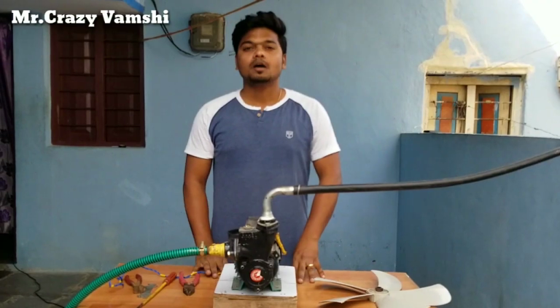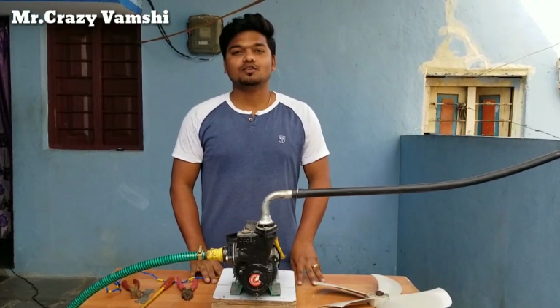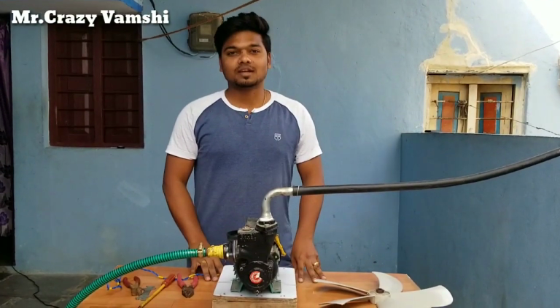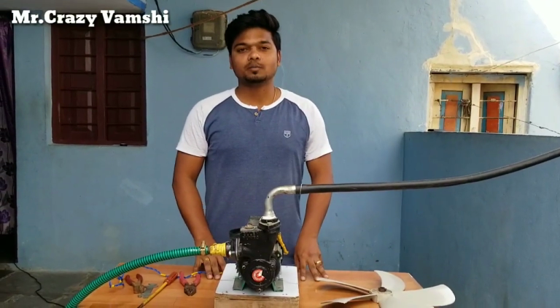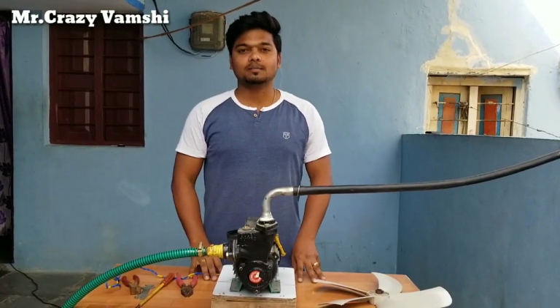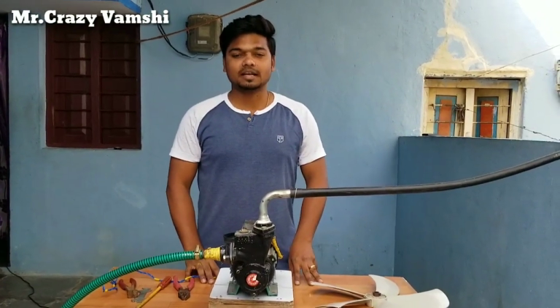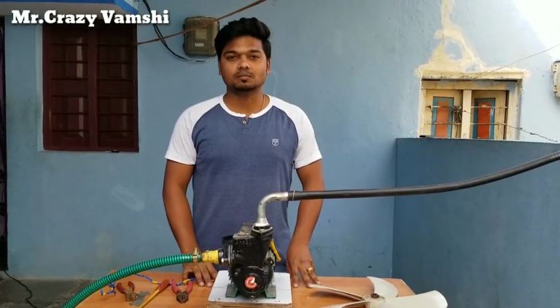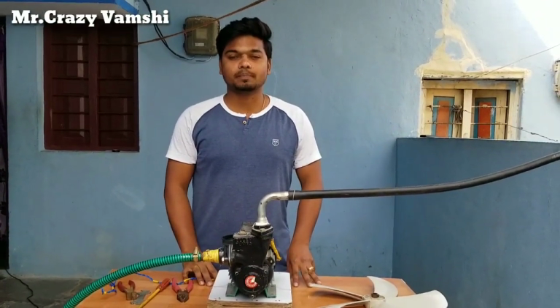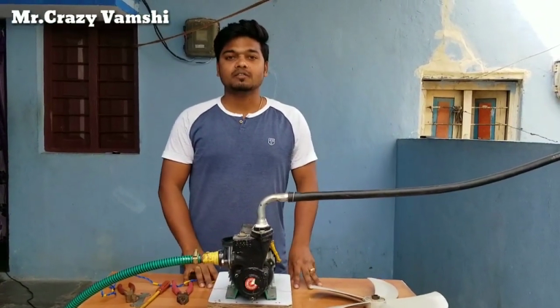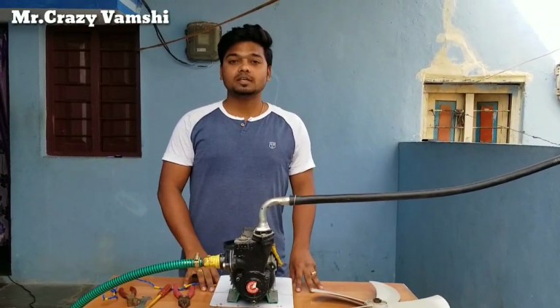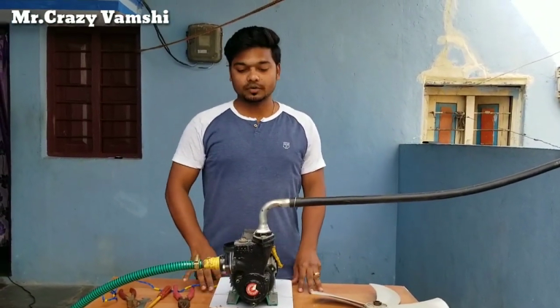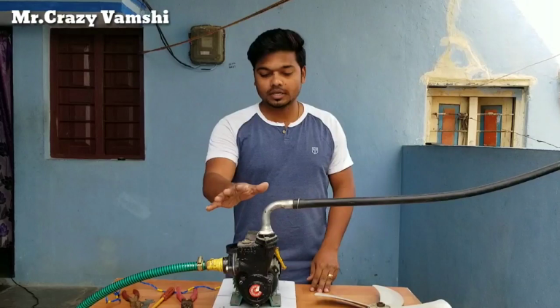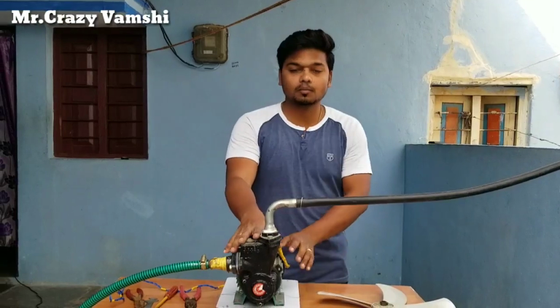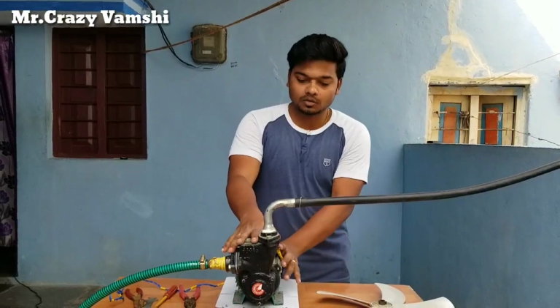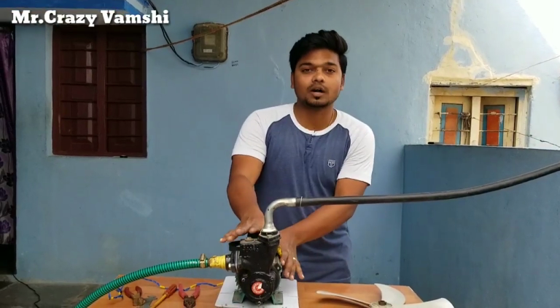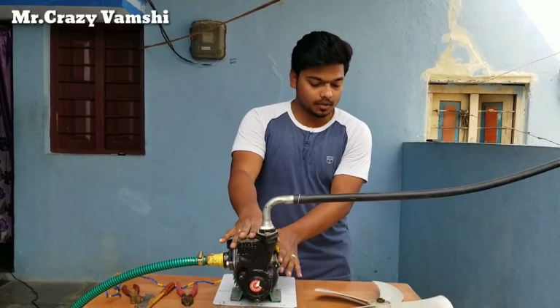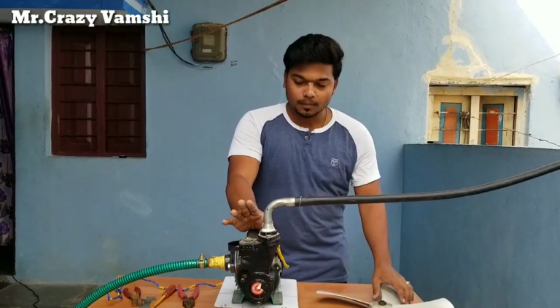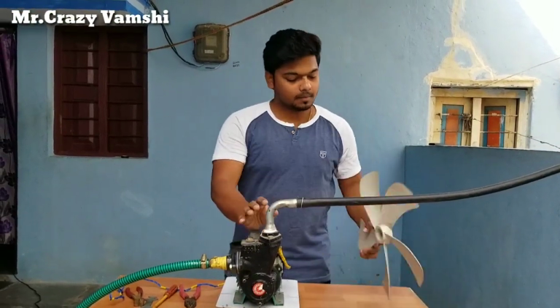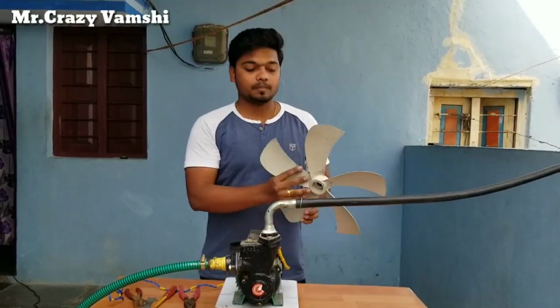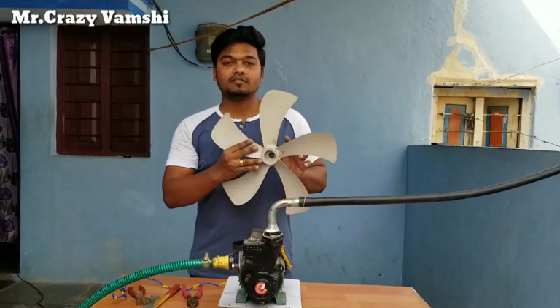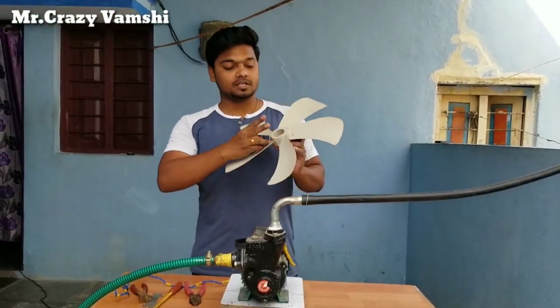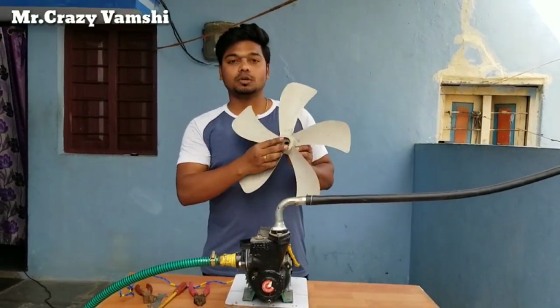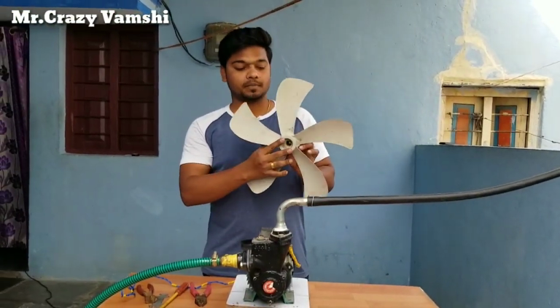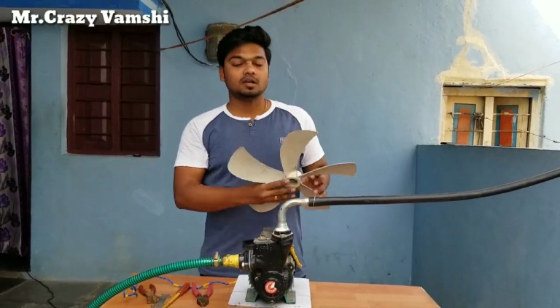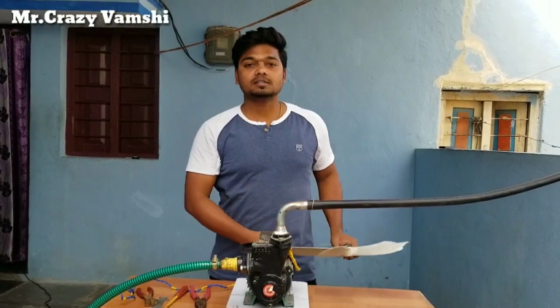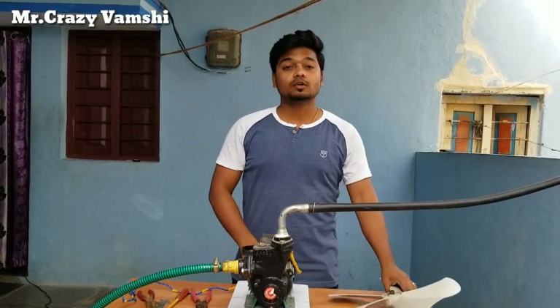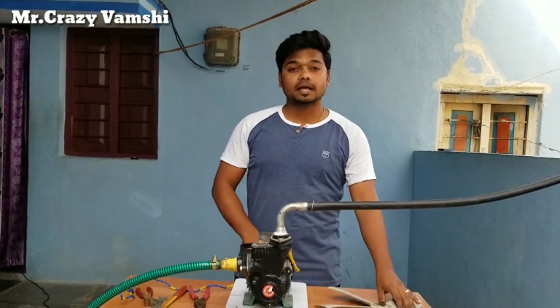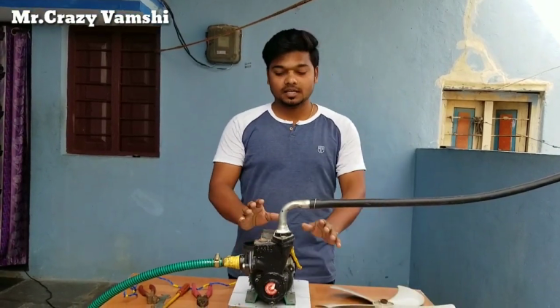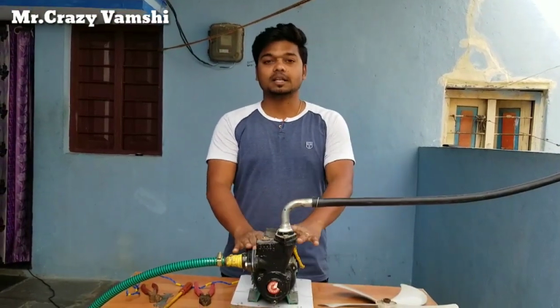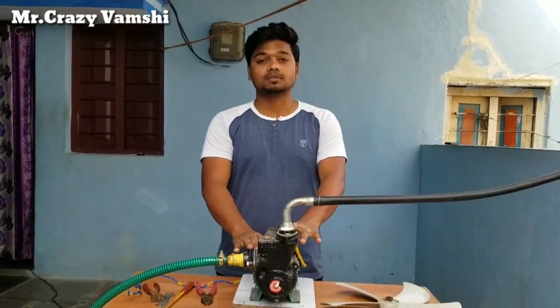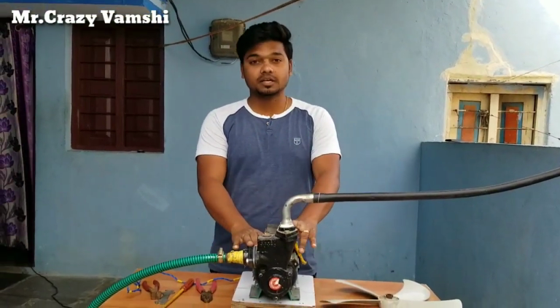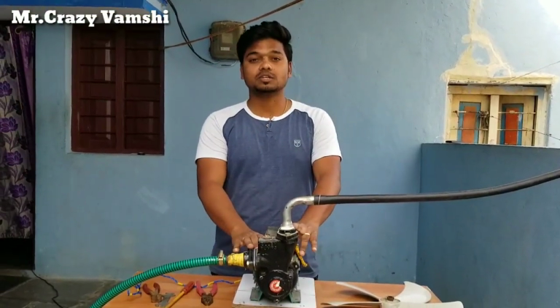Hello friends, welcome back to my channel Mr. CrazyBramshi. This morning I will show you a water pump. I will show you a fan video. Friends, please like and subscribe to my channel and share.